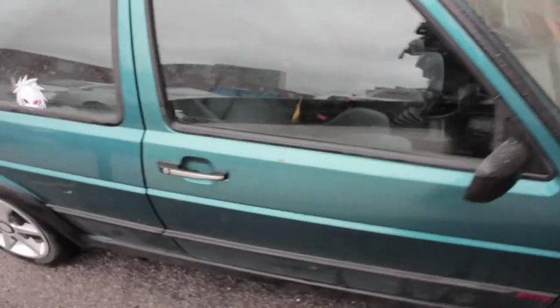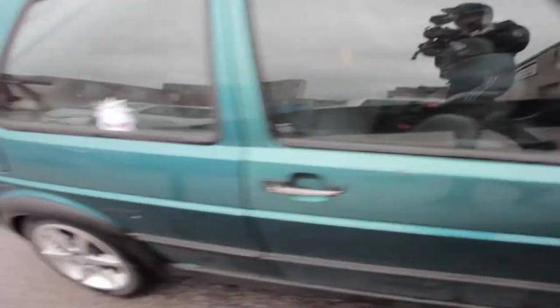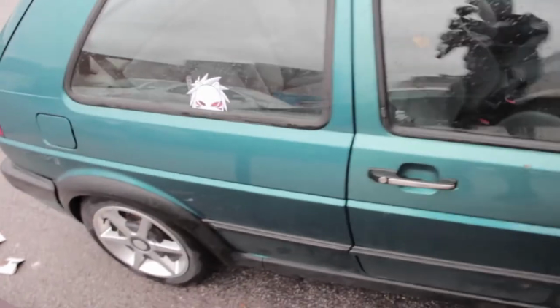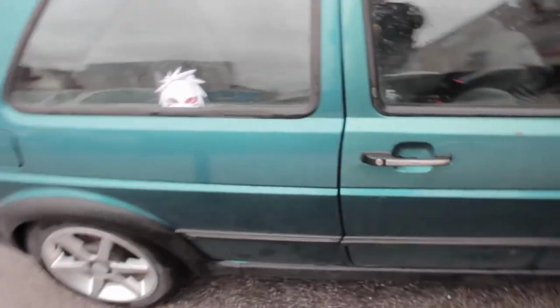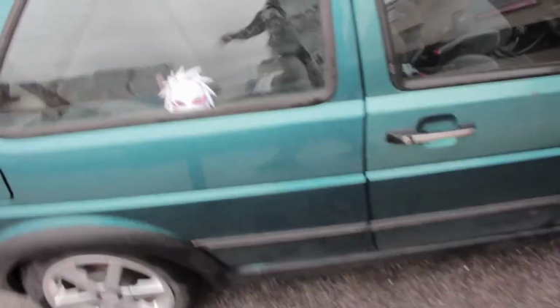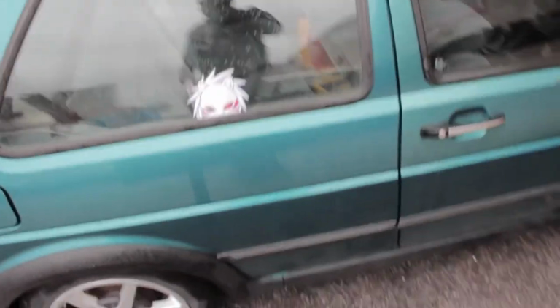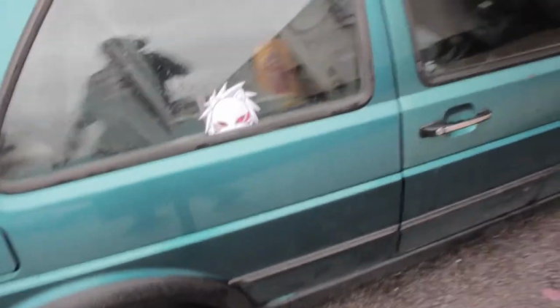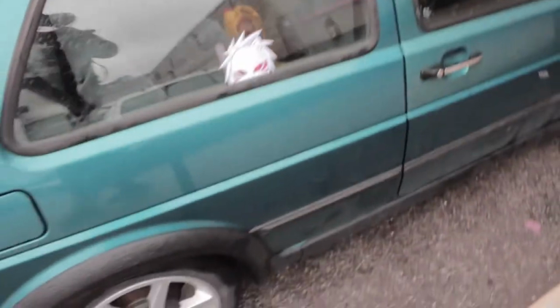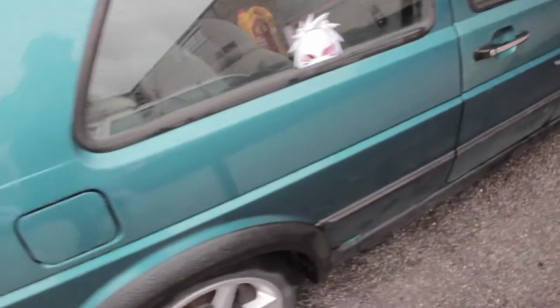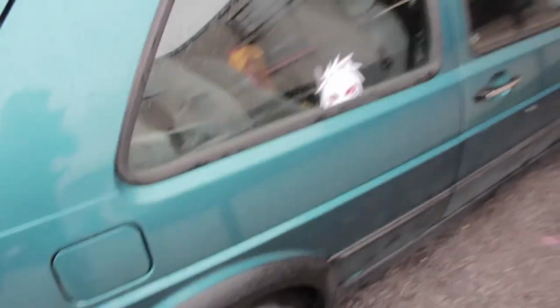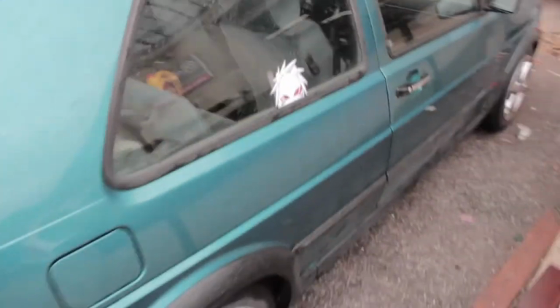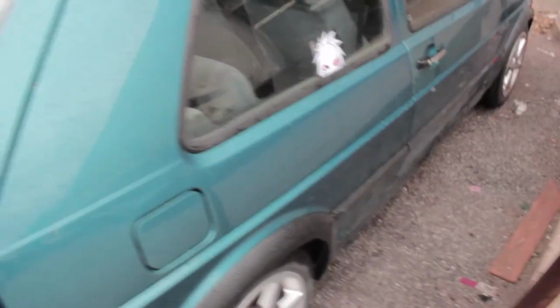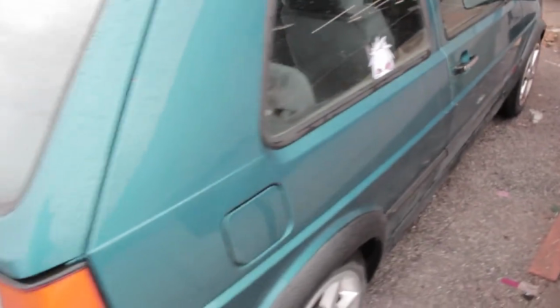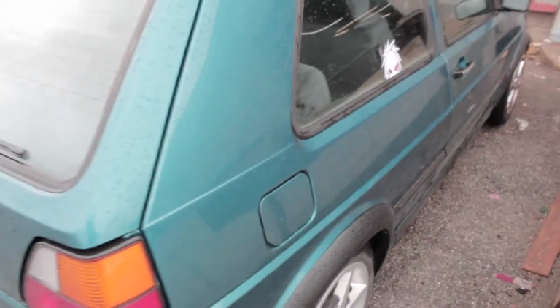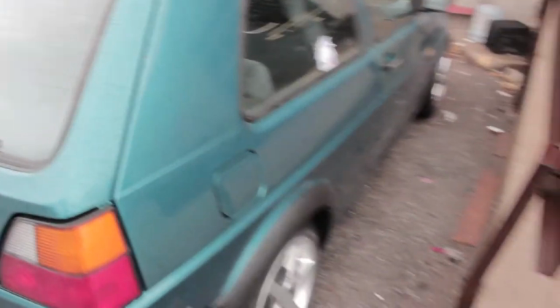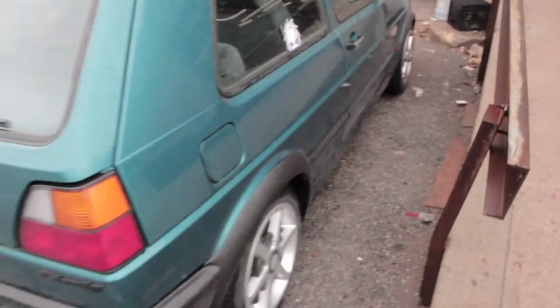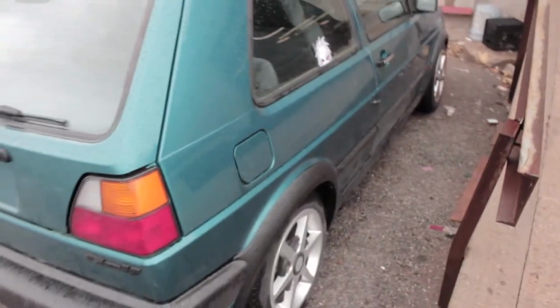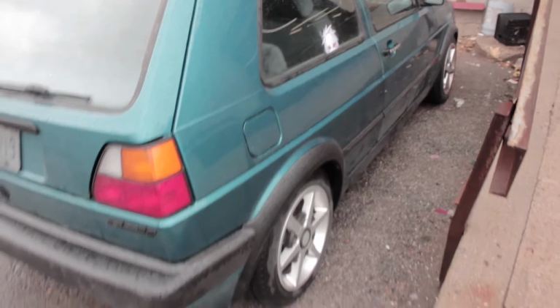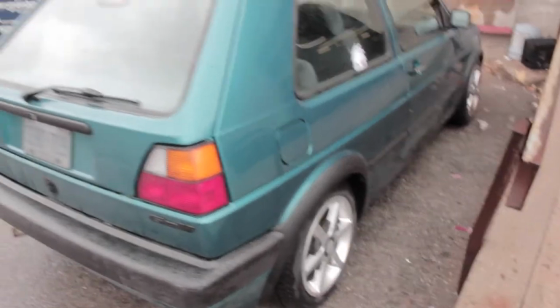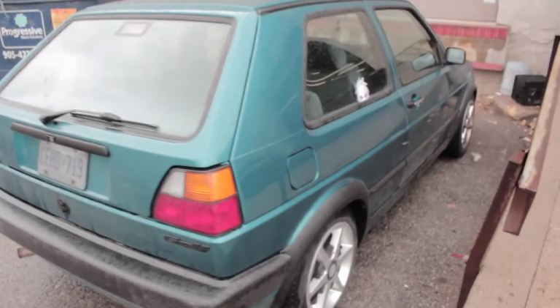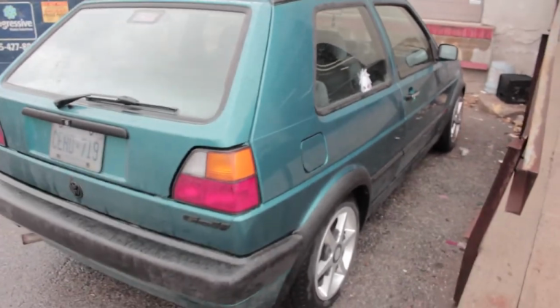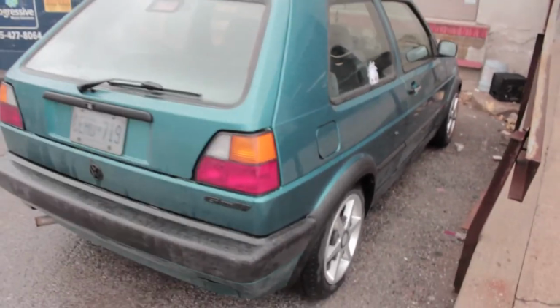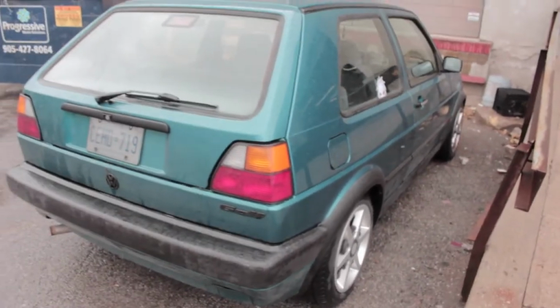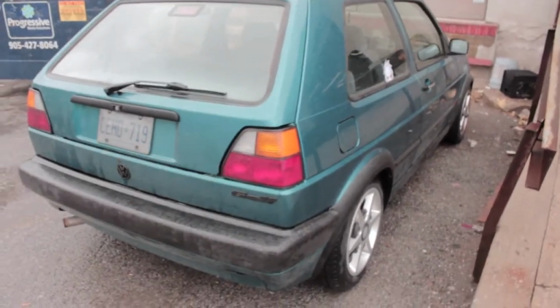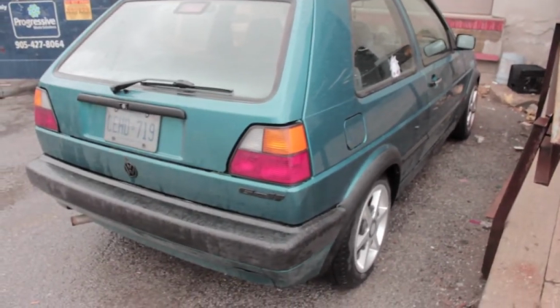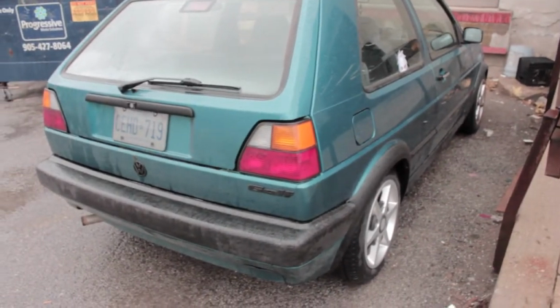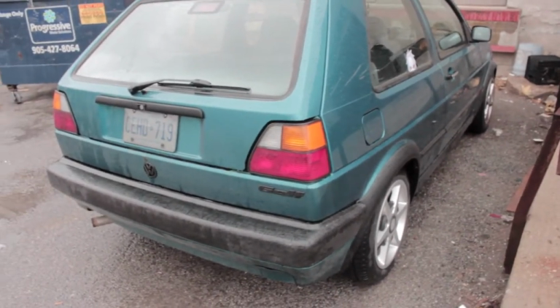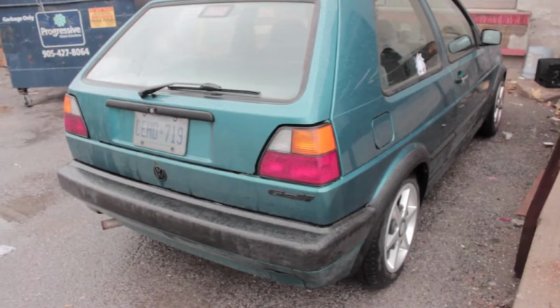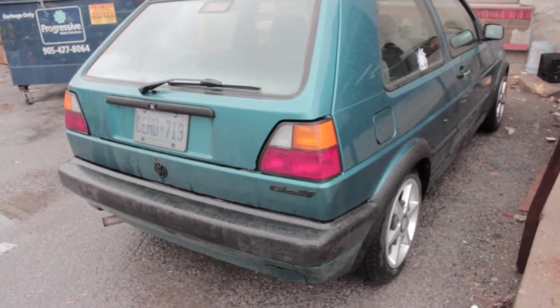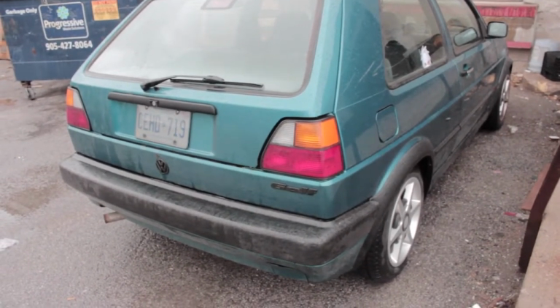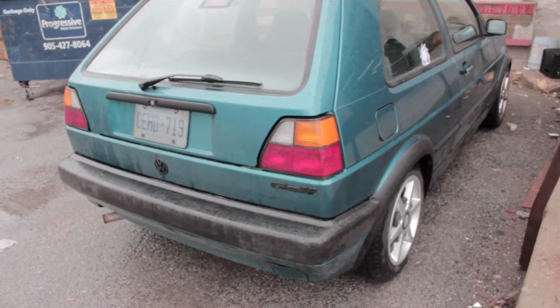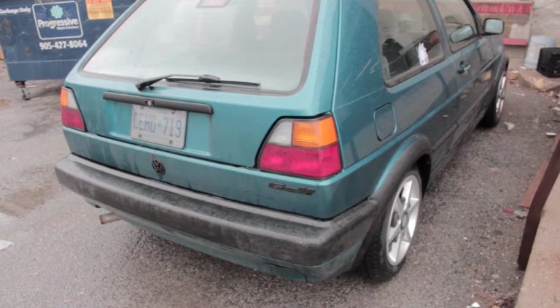Really stoked for this thing — building it for autocross but it's gonna be a pretty good street car too. Lots of parts planned for this thing.